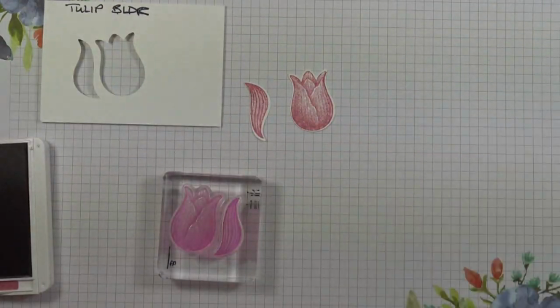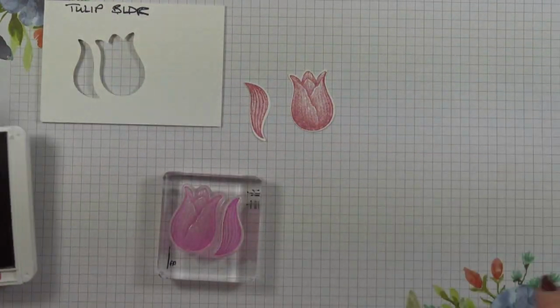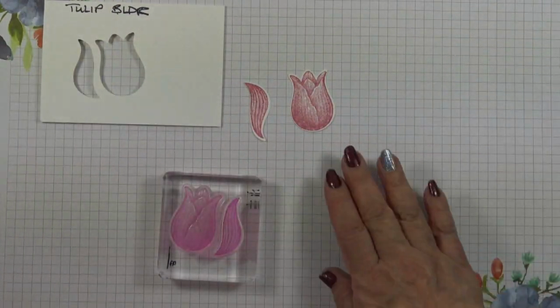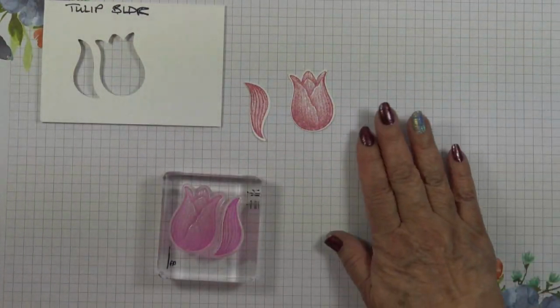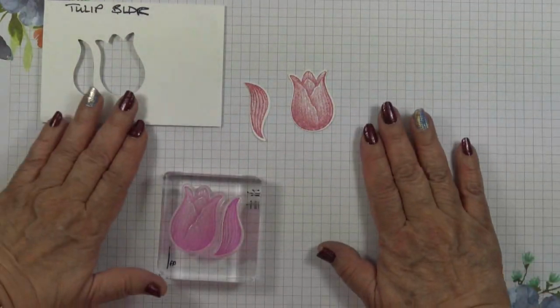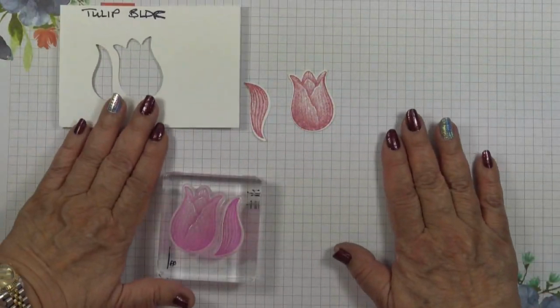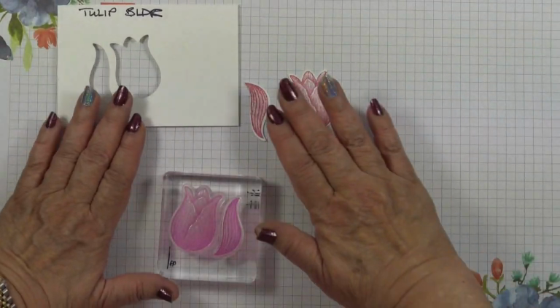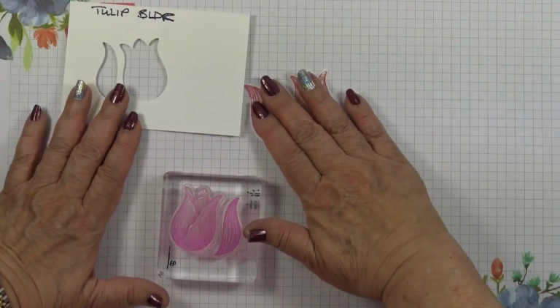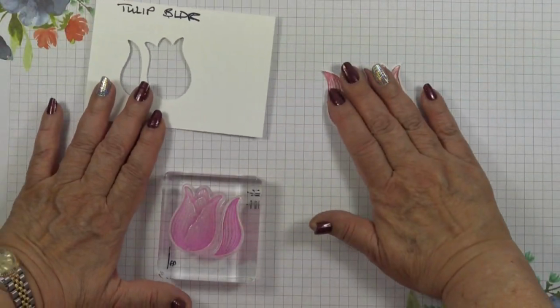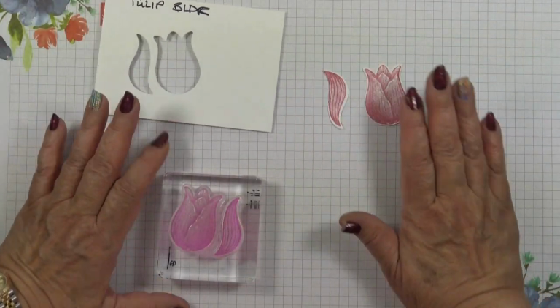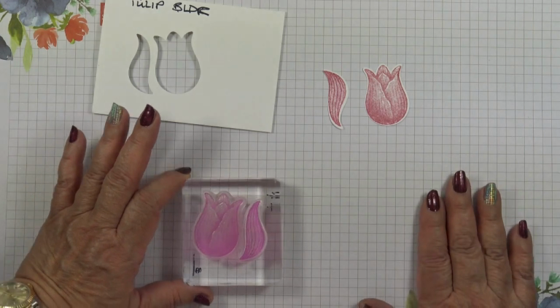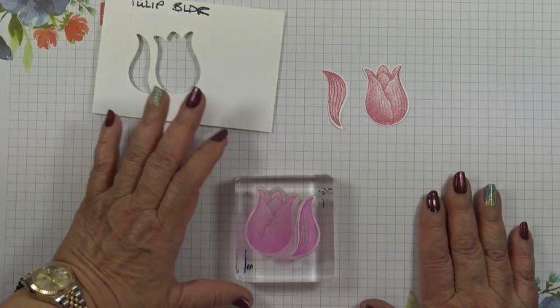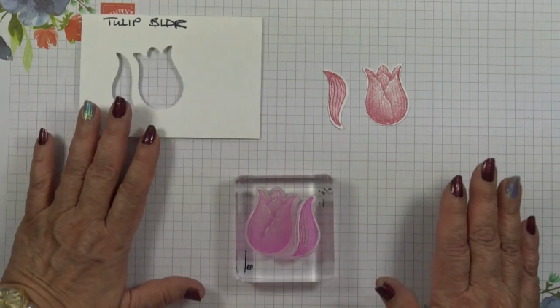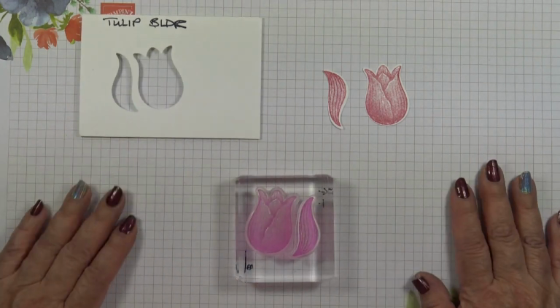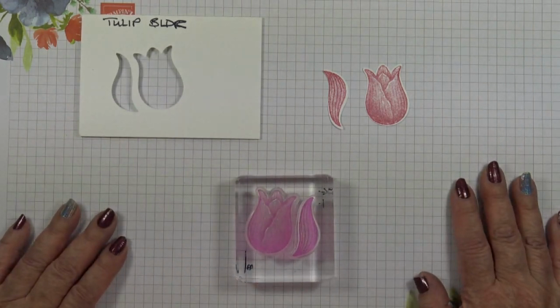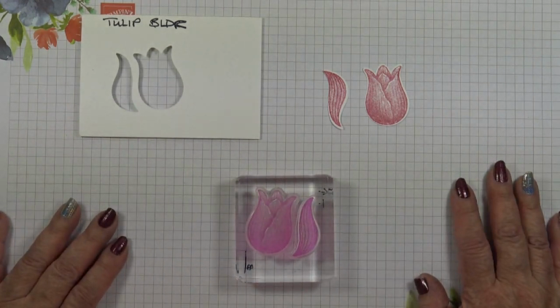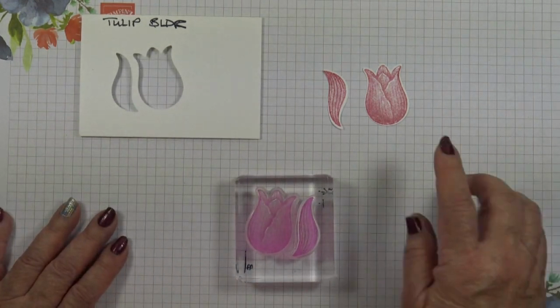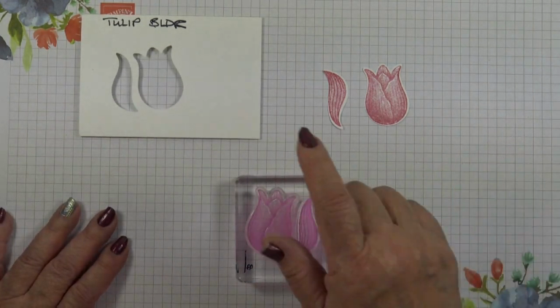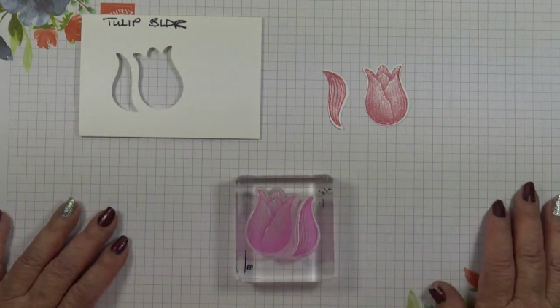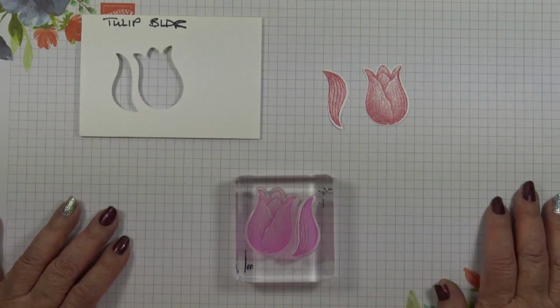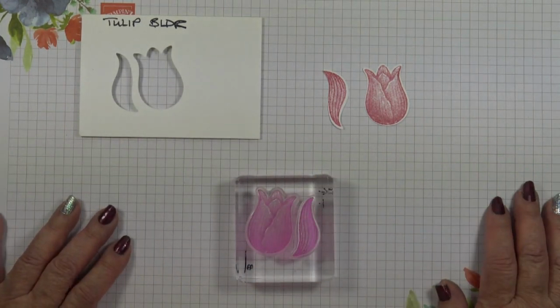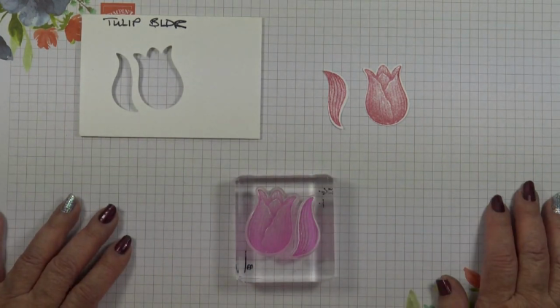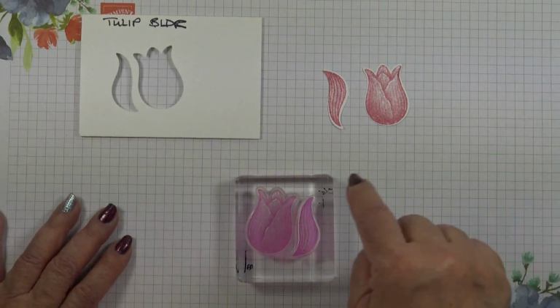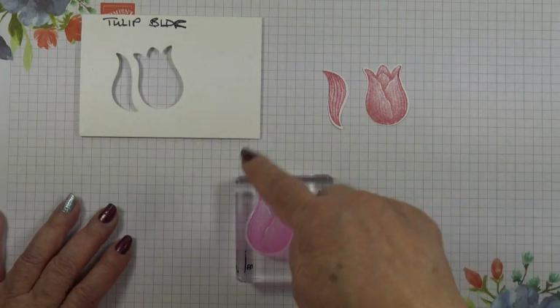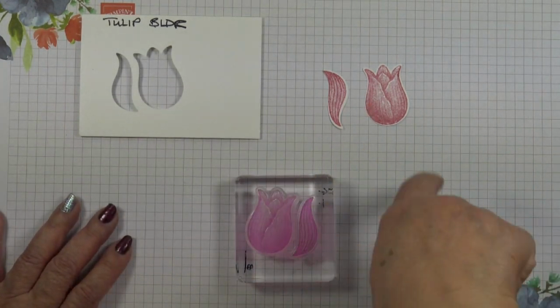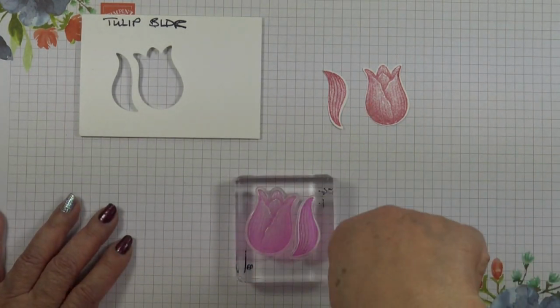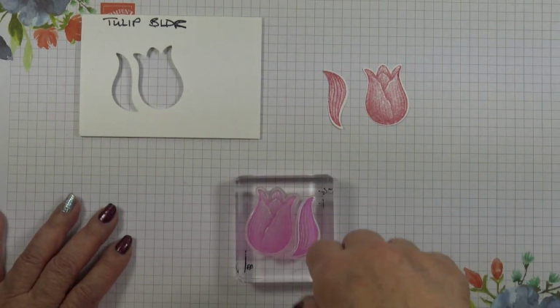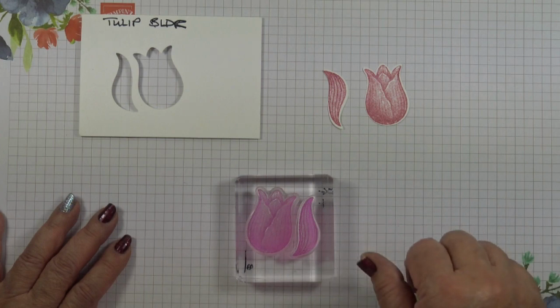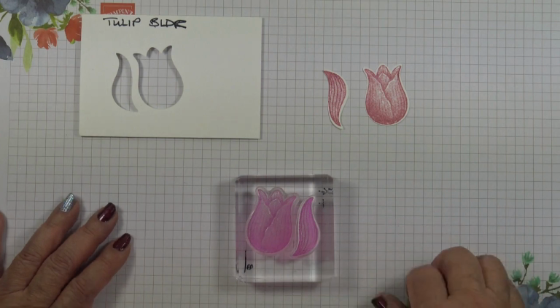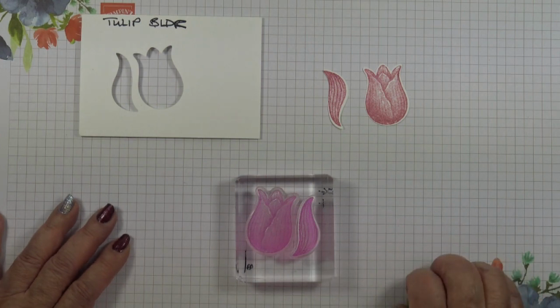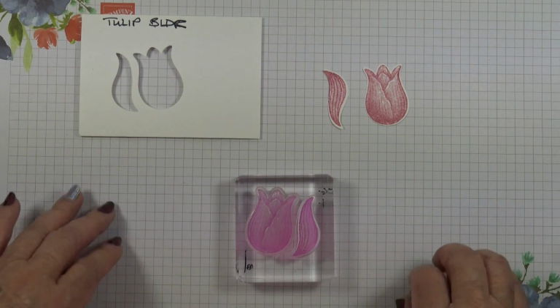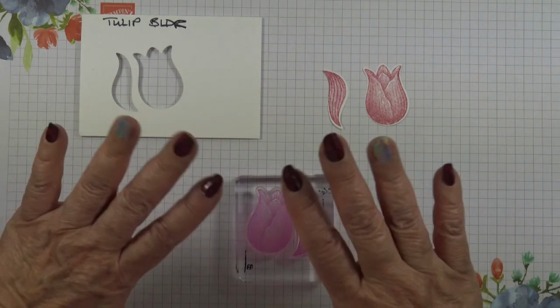So that's my top tip for today. Thanks for joining me and I'll be back tomorrow with a card featuring this builder punch. Bye!